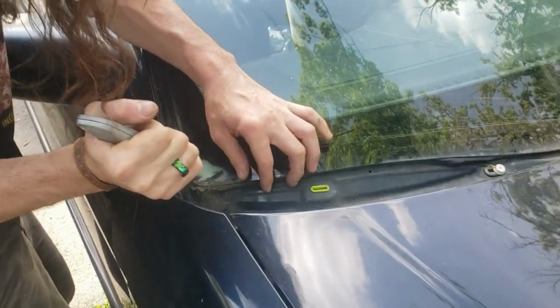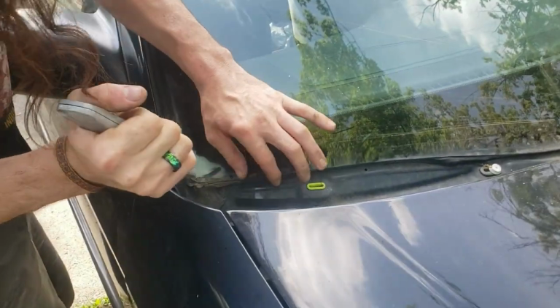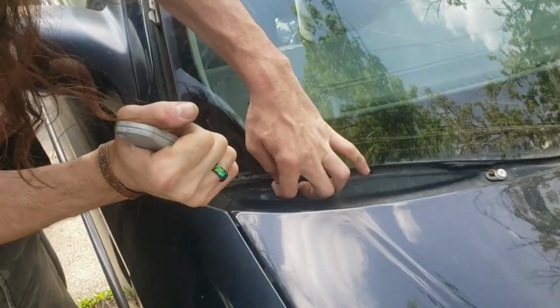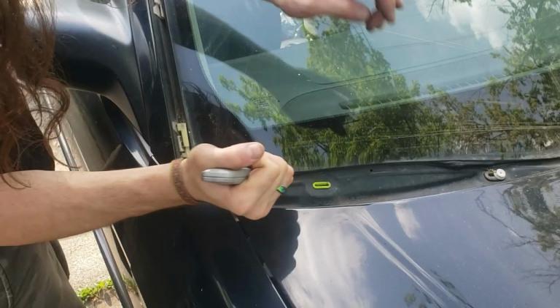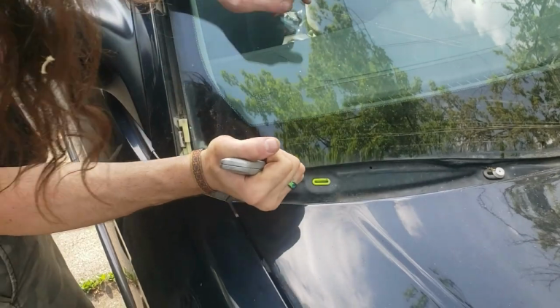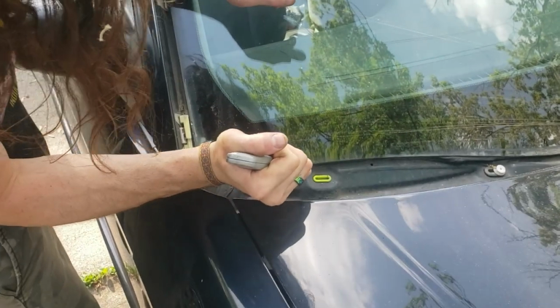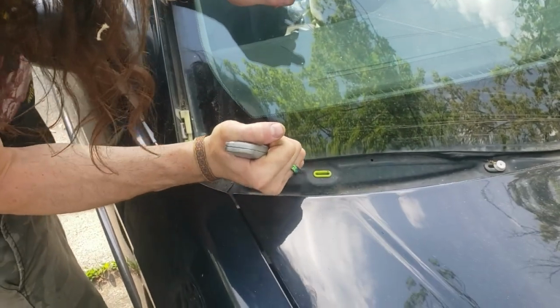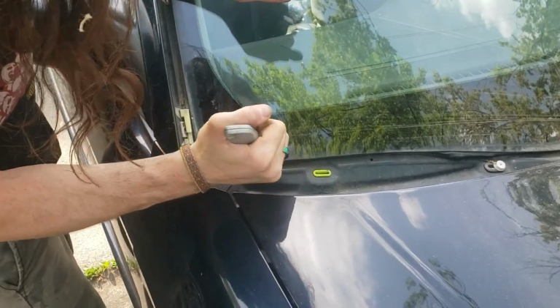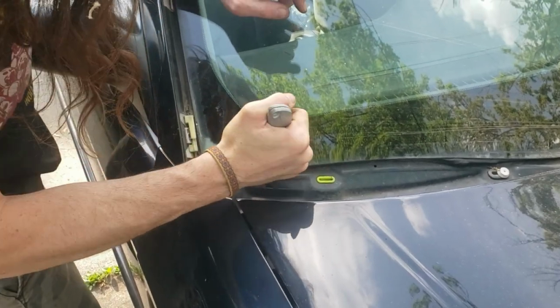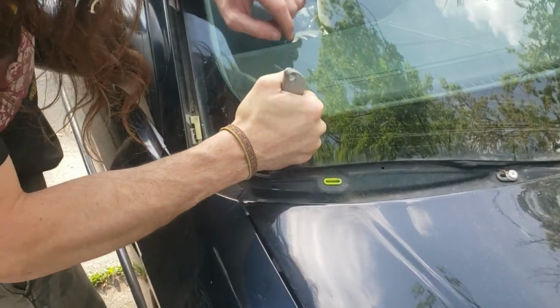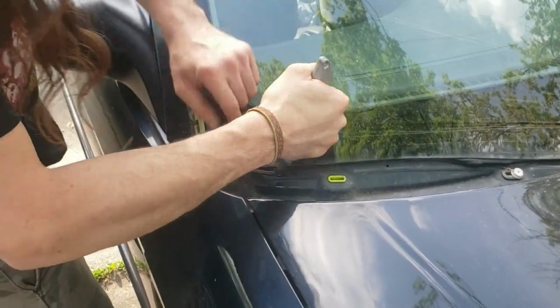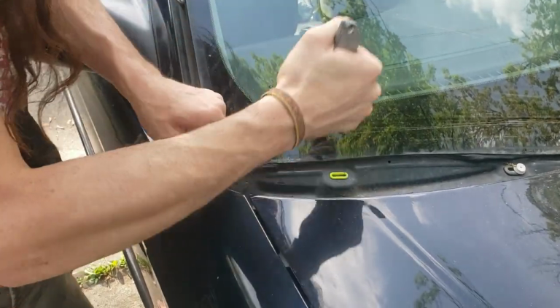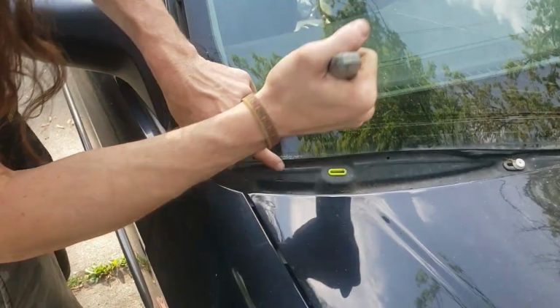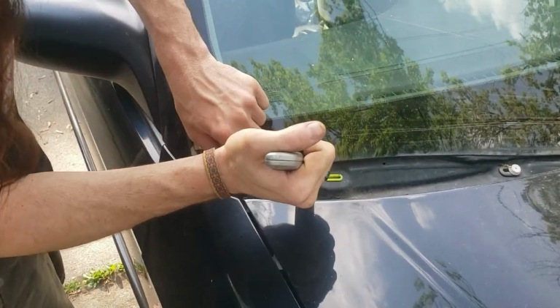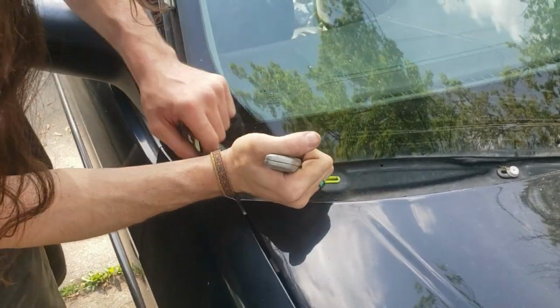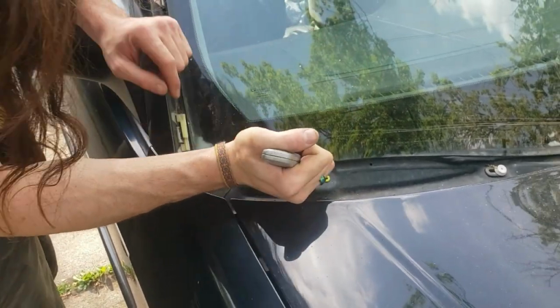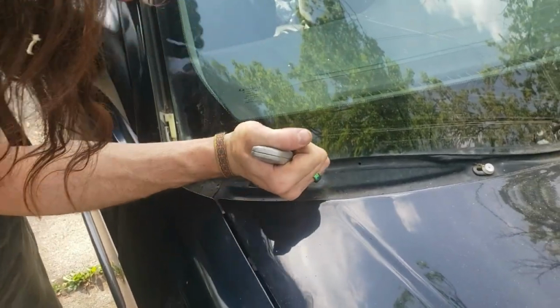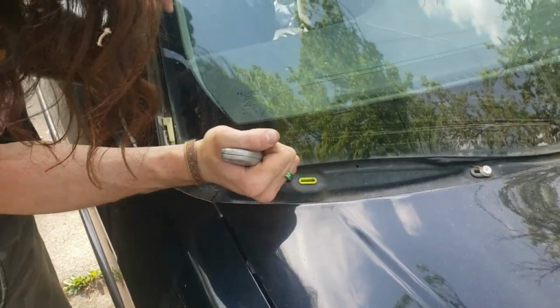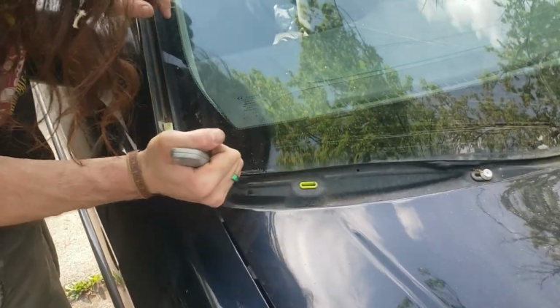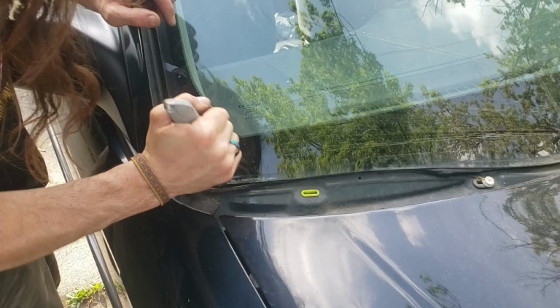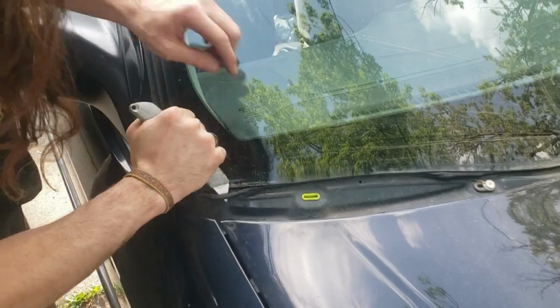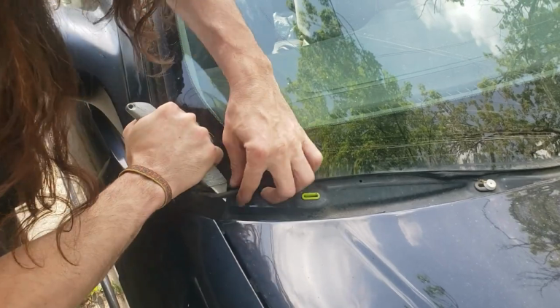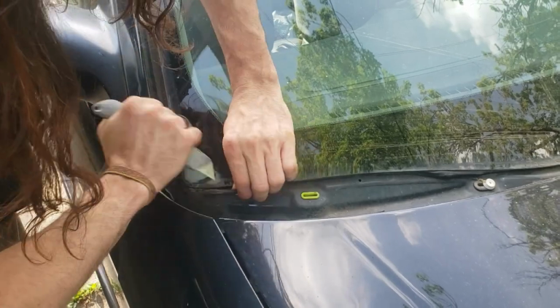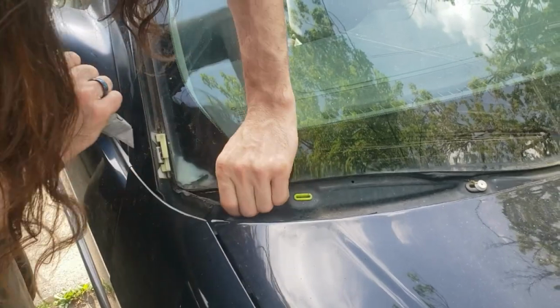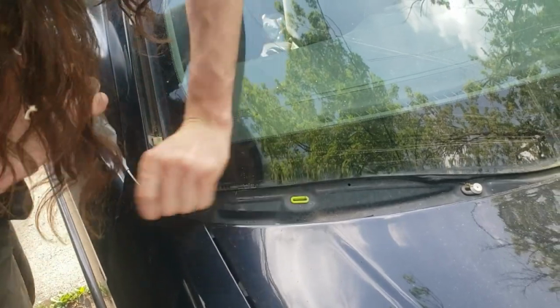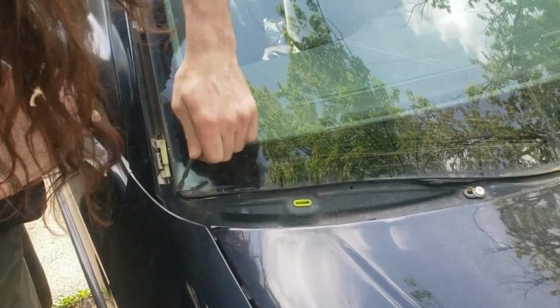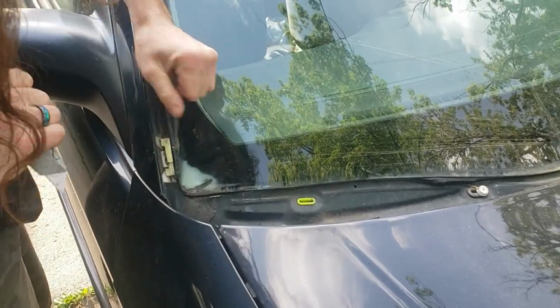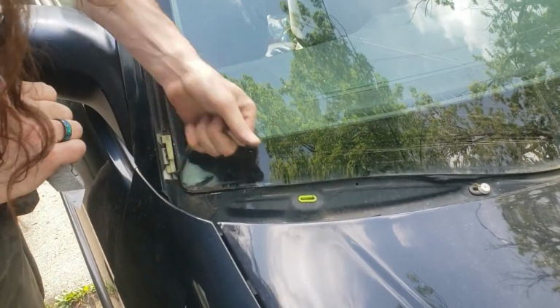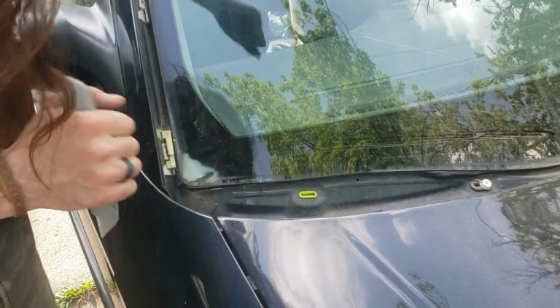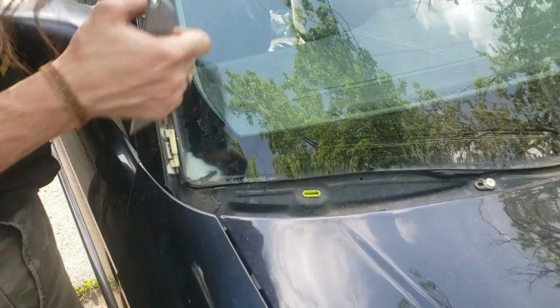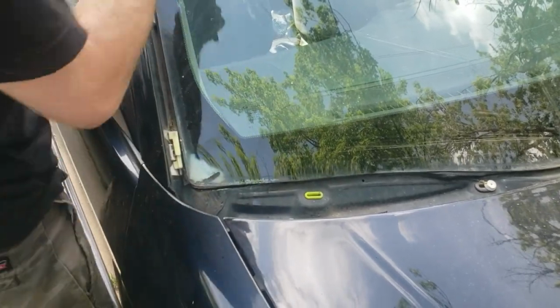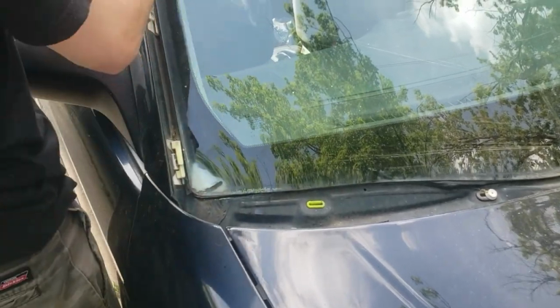So right now you're just cutting the excess off so that the line can get underneath it. Otherwise it will slip out and be a pain in the butt.